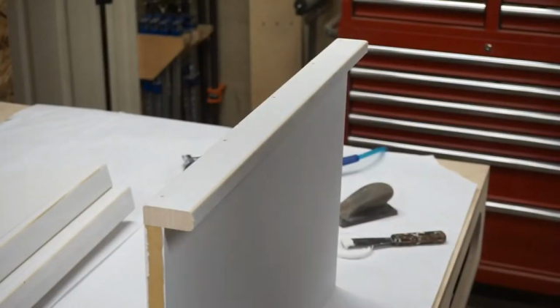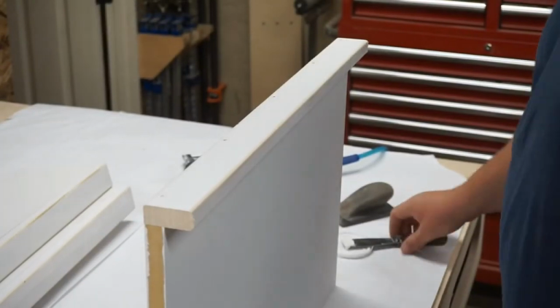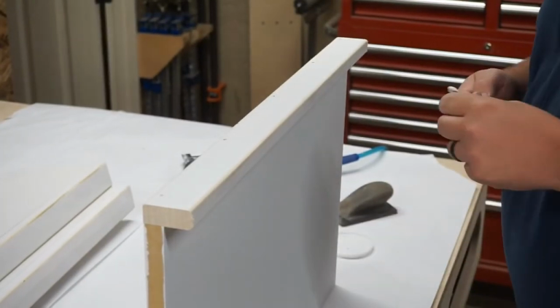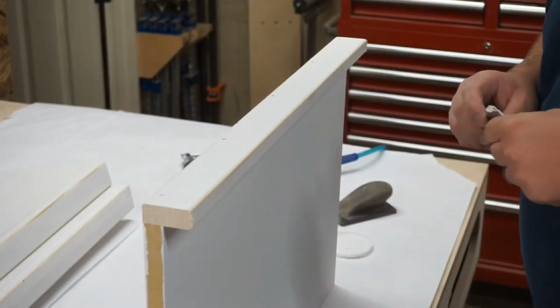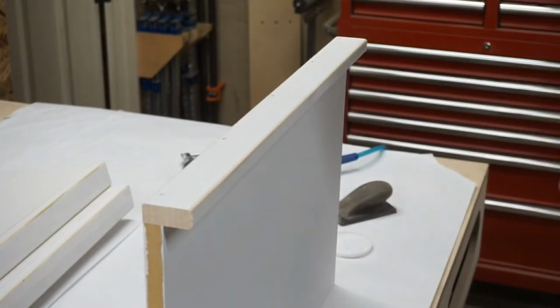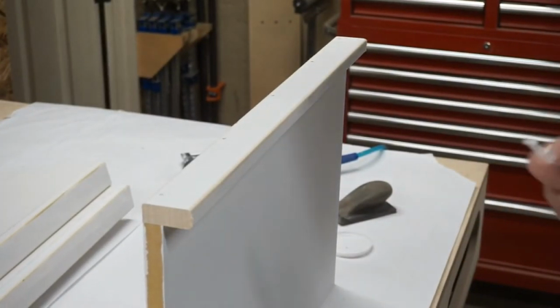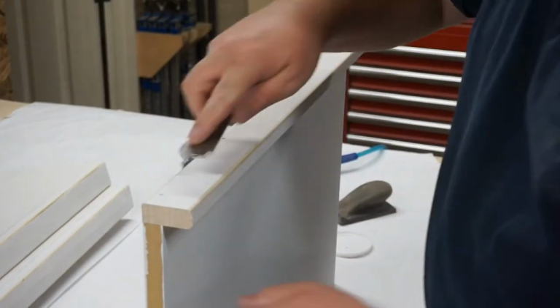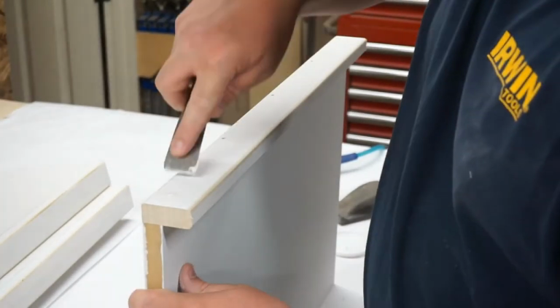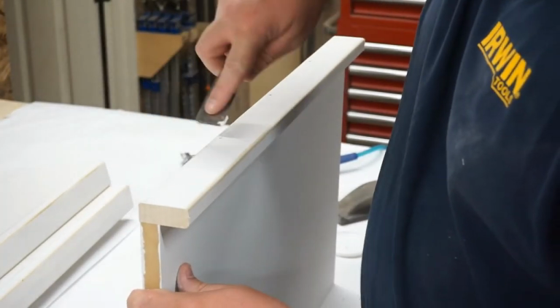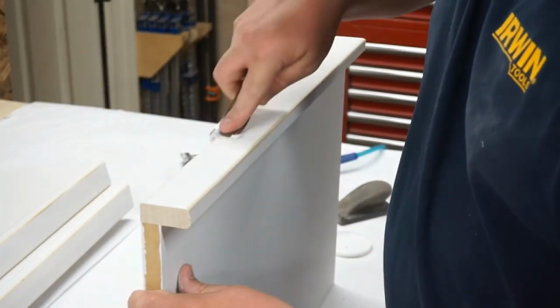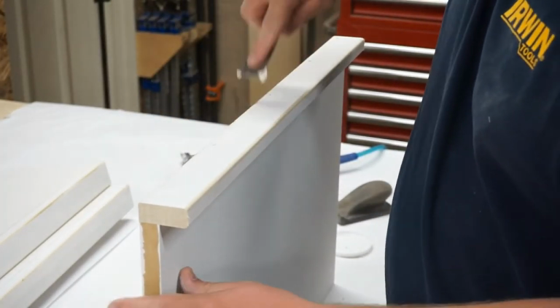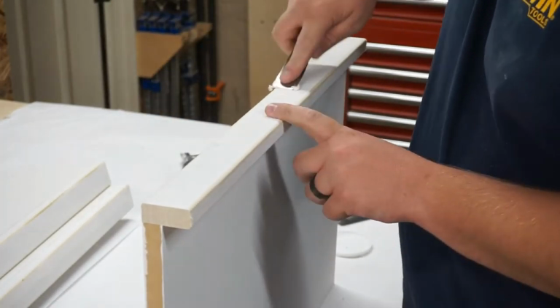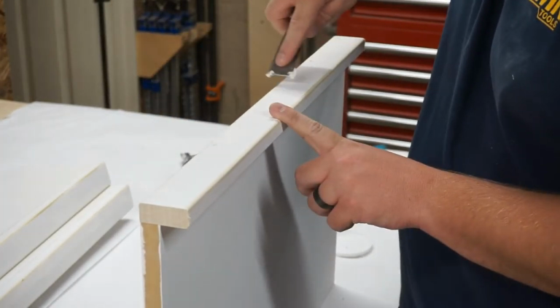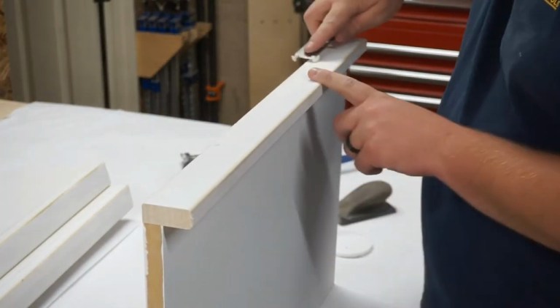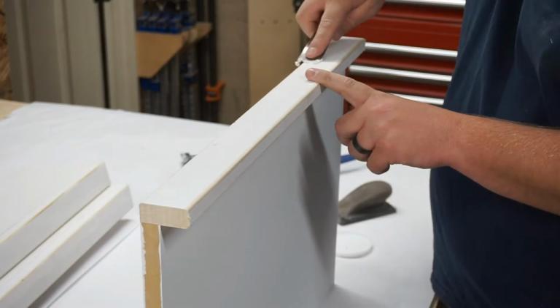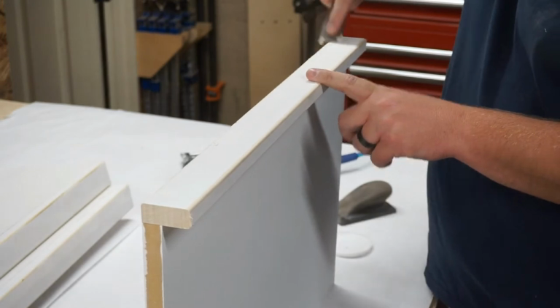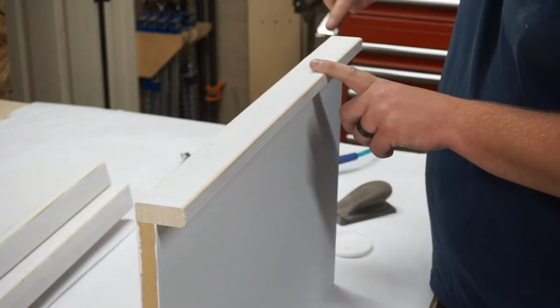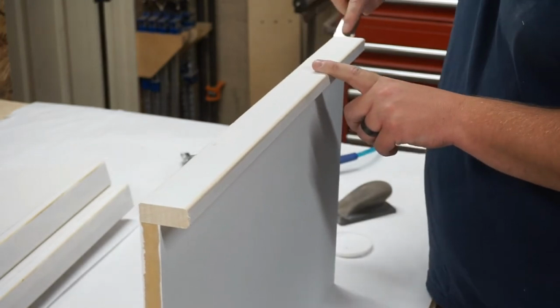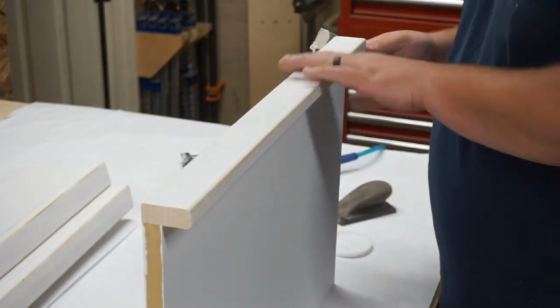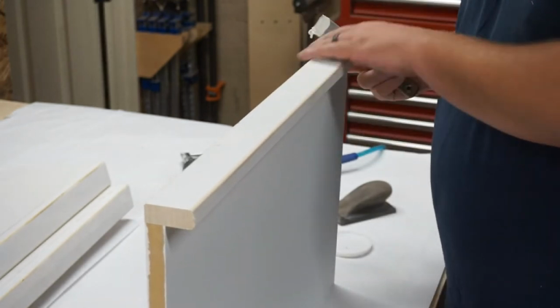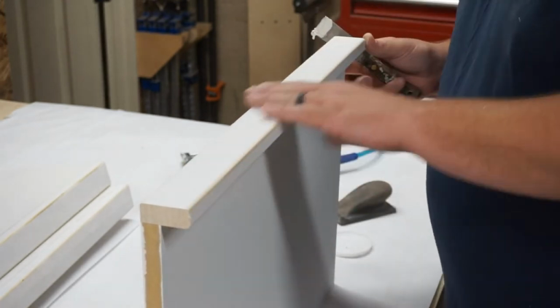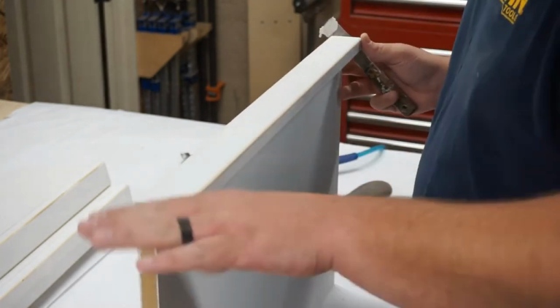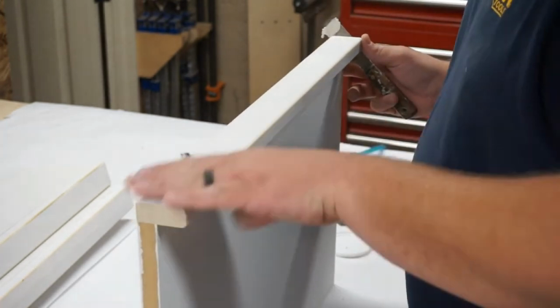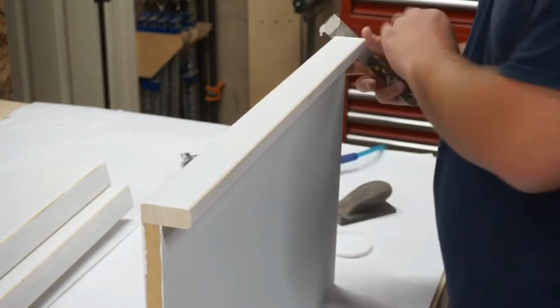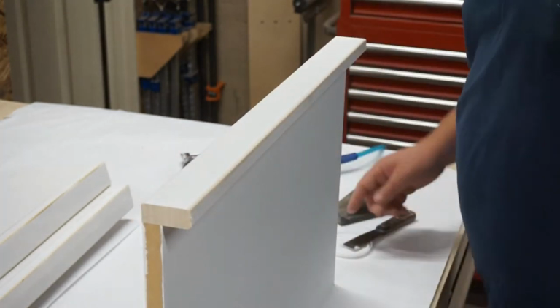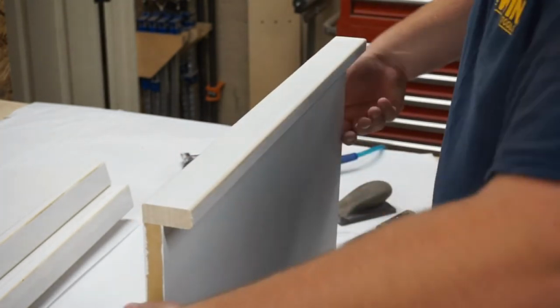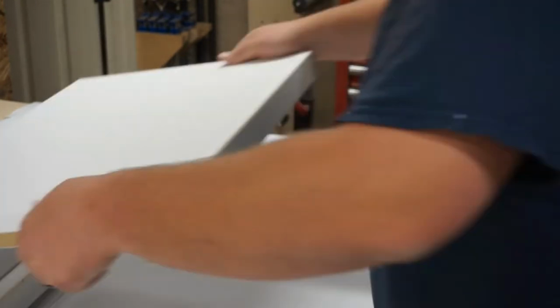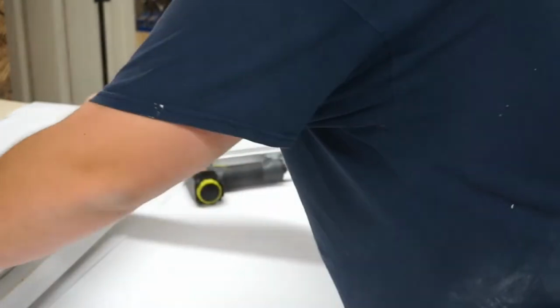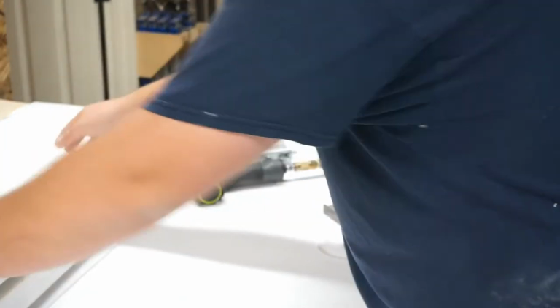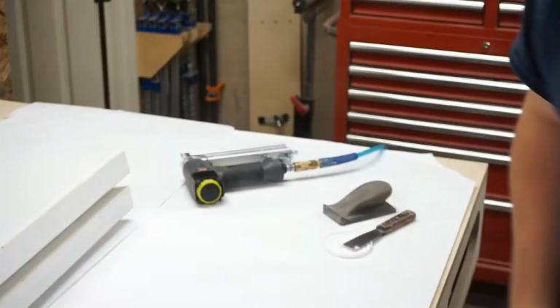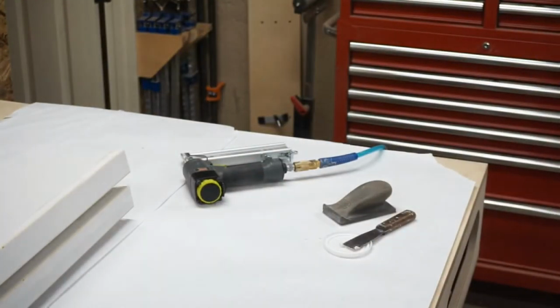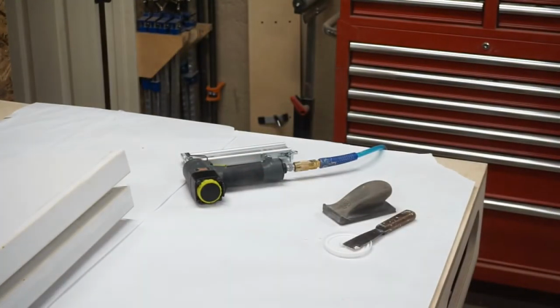This is what I was talking about earlier — you can see that front piece on the shelf hangs down about an inch and that's going to cover up our support strips on the wall.